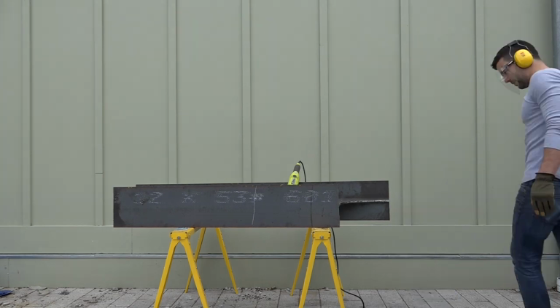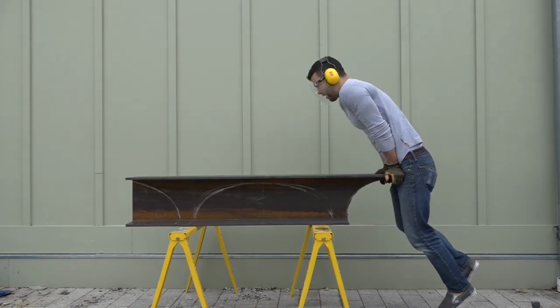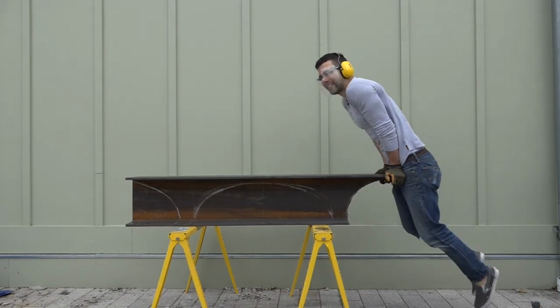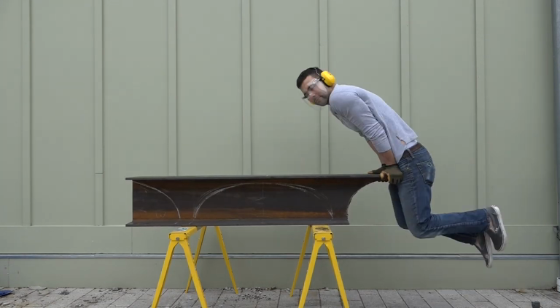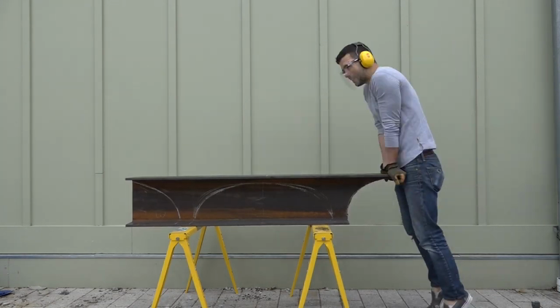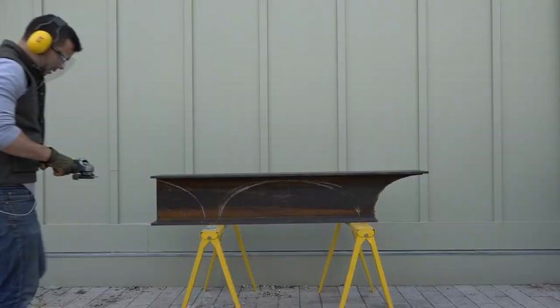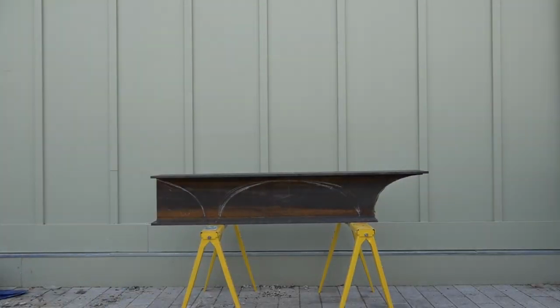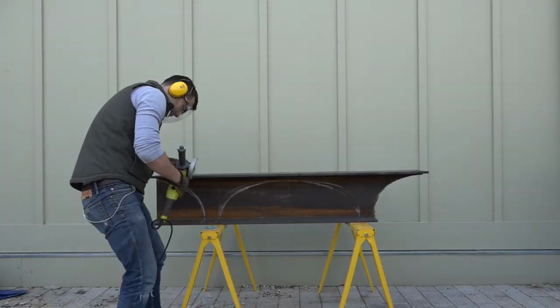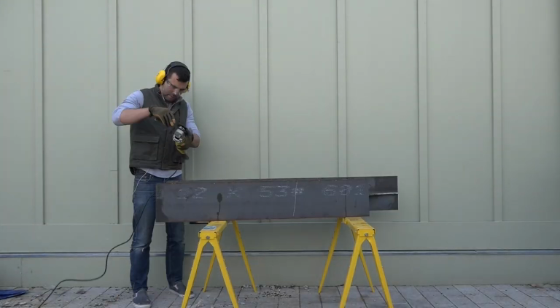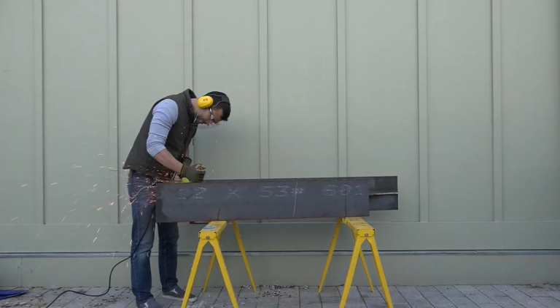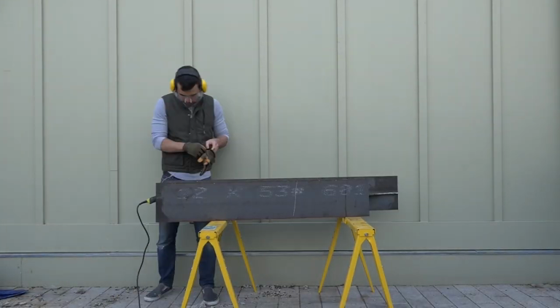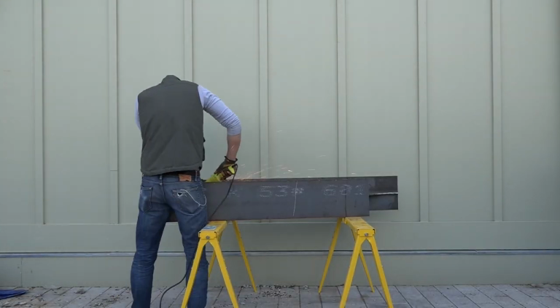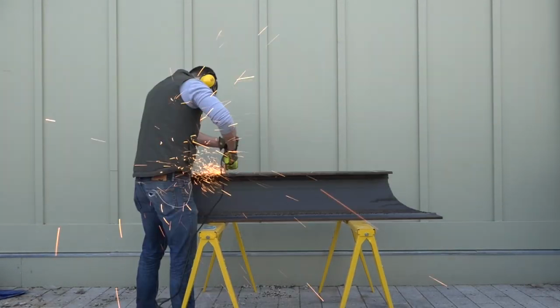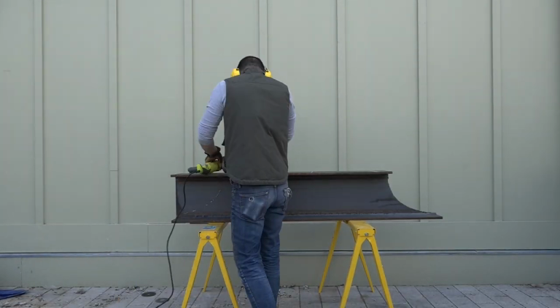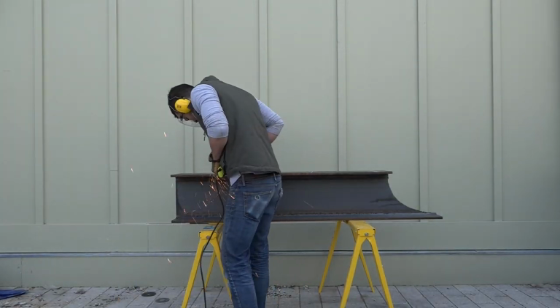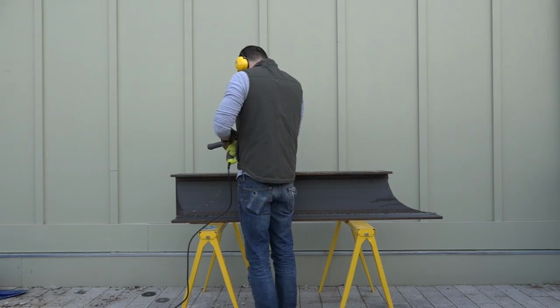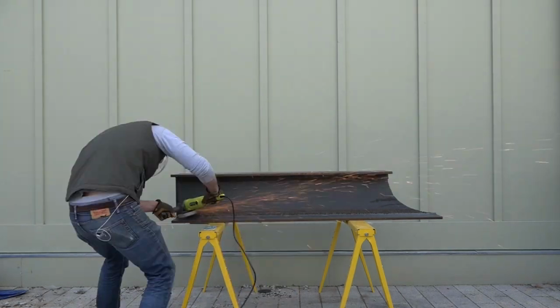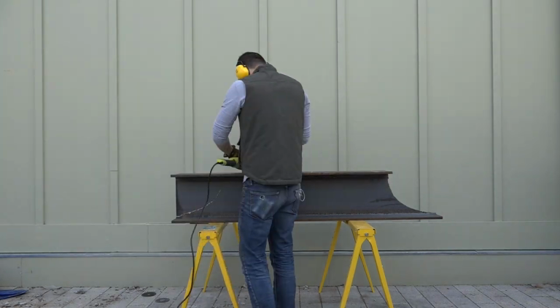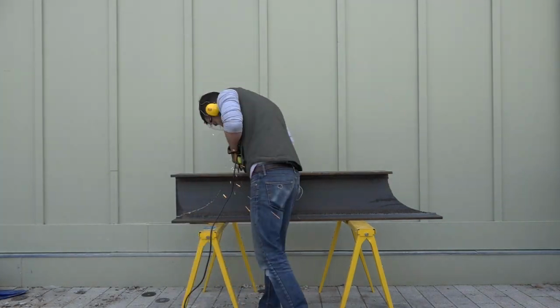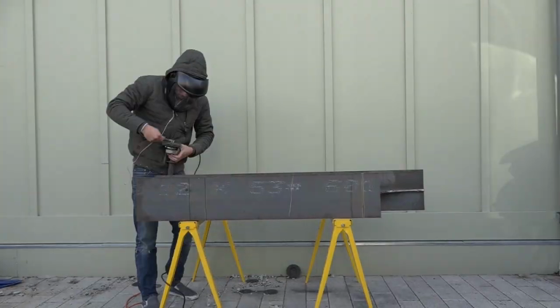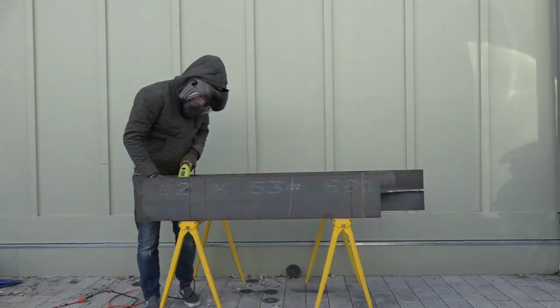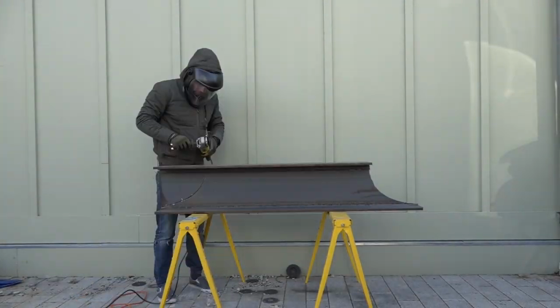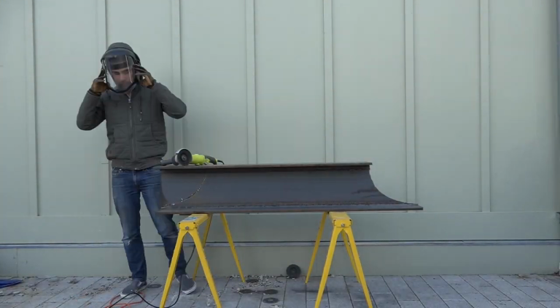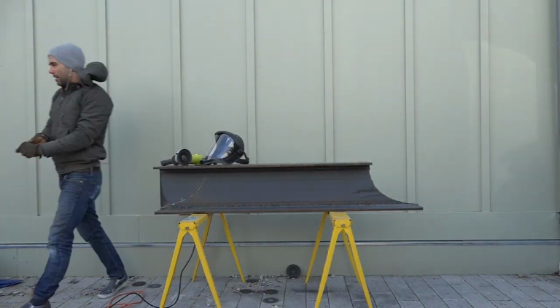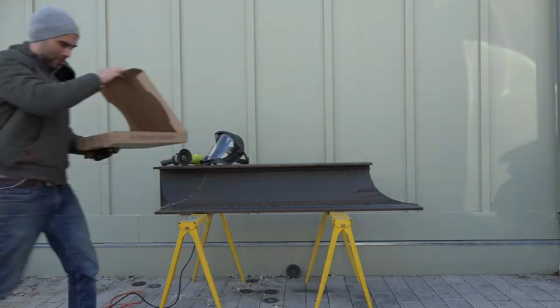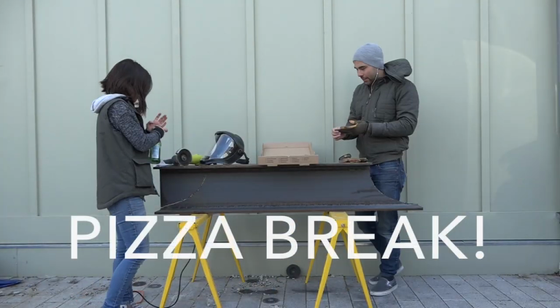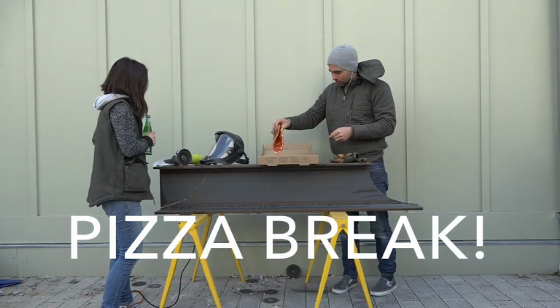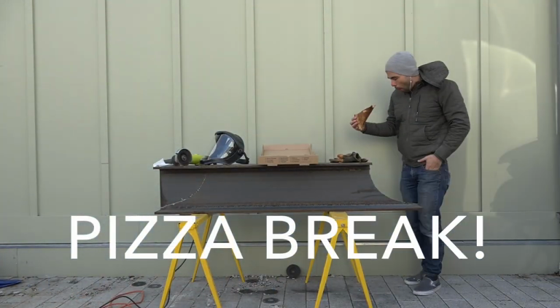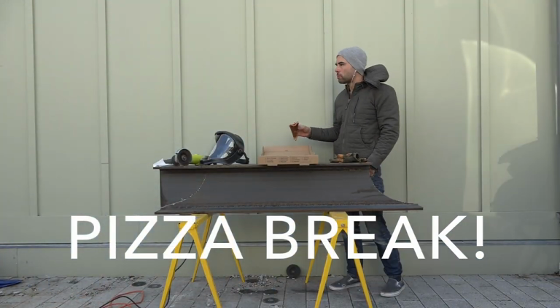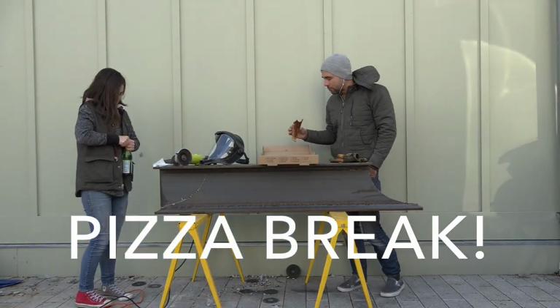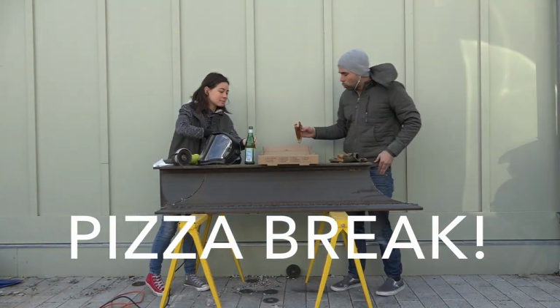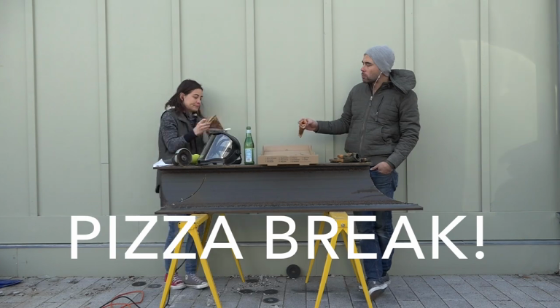In total I spent about two and a half hours cutting and grinding down this table, and I went through about 20 cutting blades. They're not too expensive though — I got them for less than two dollars each.